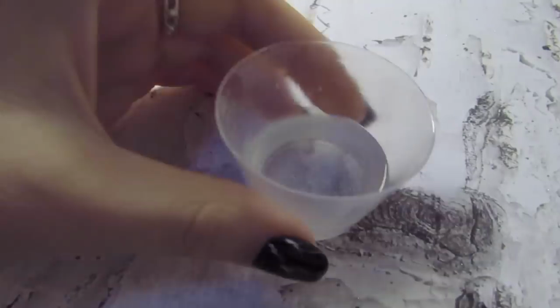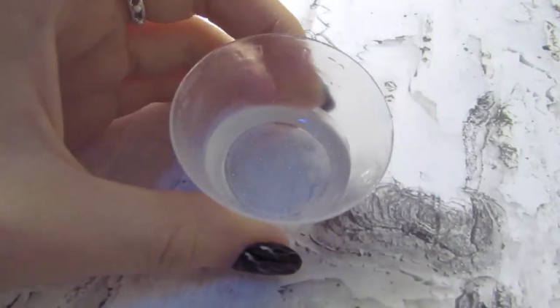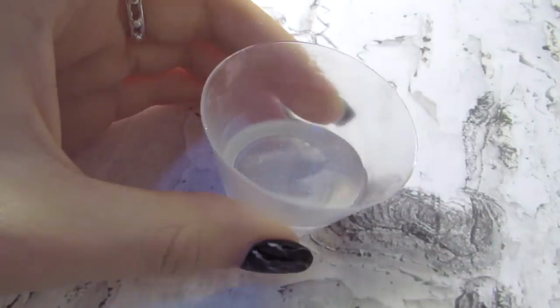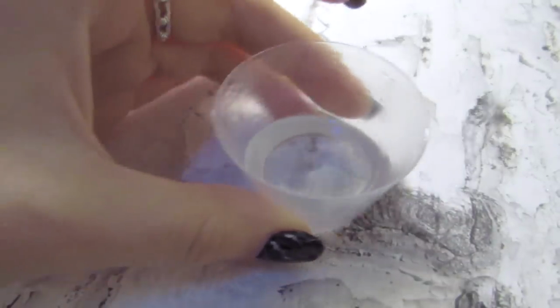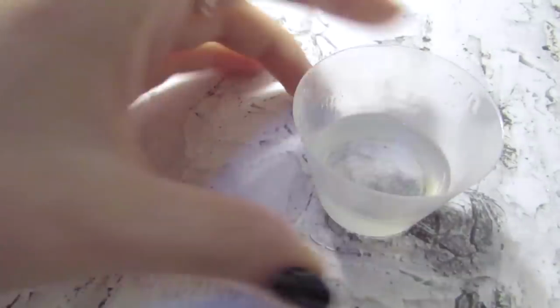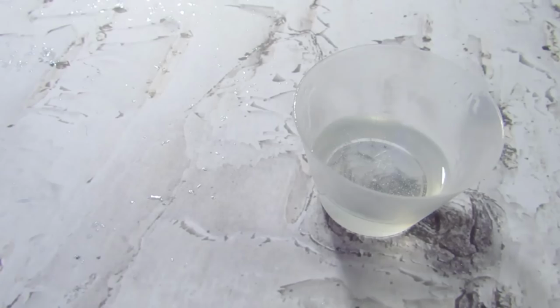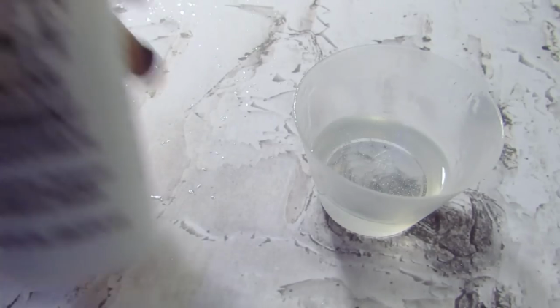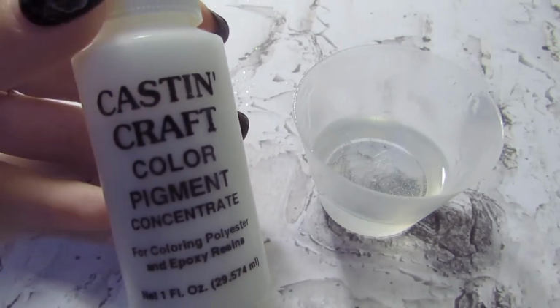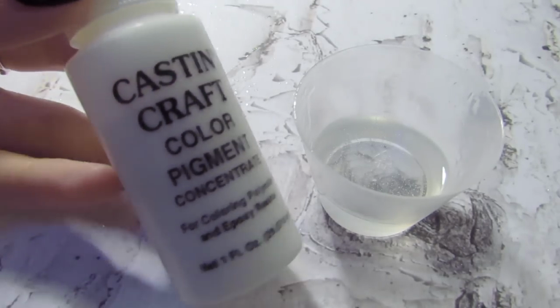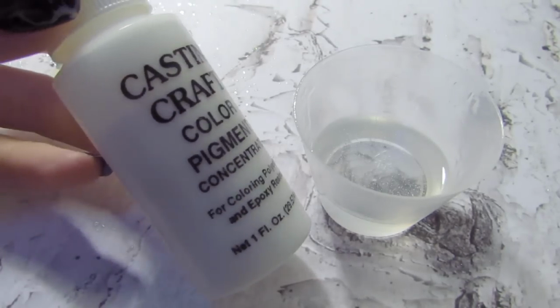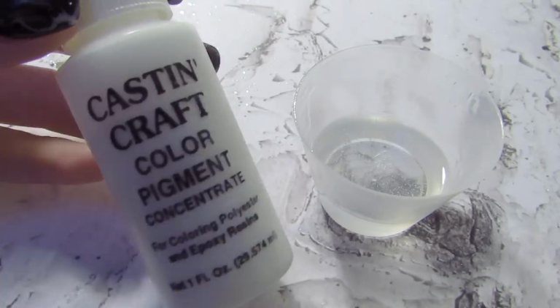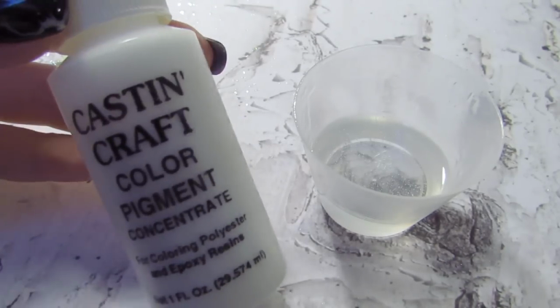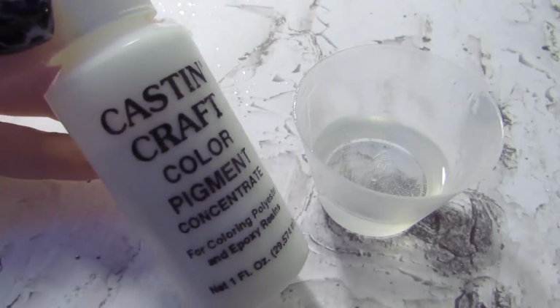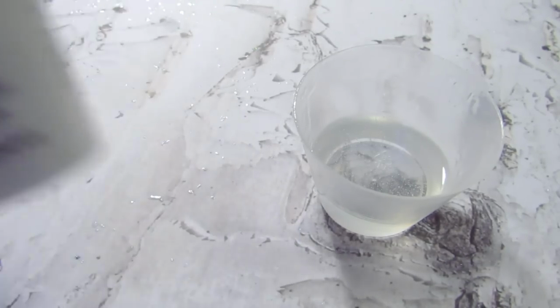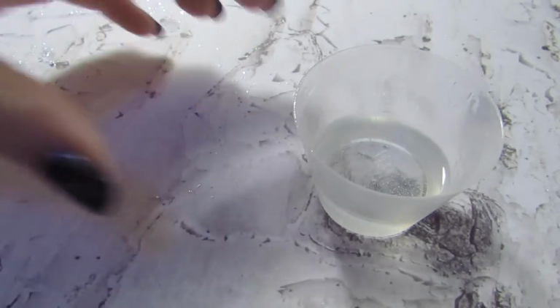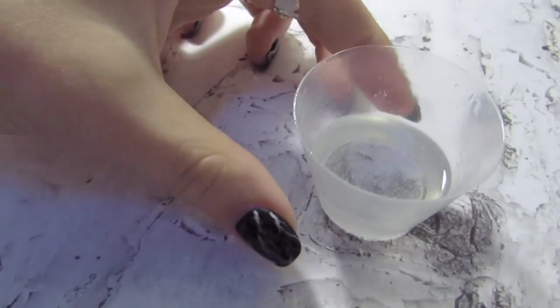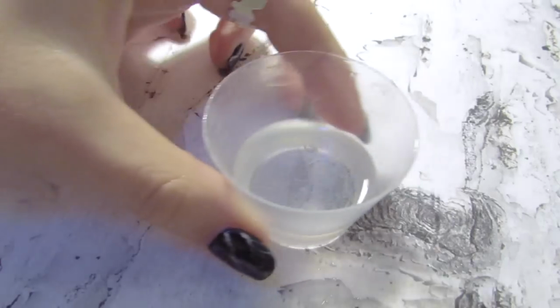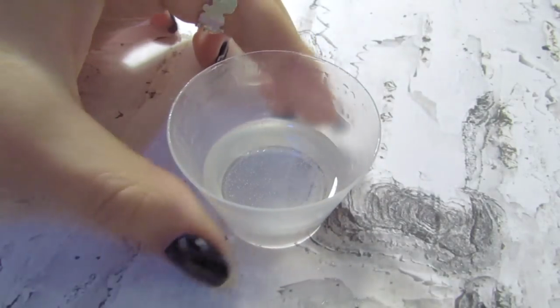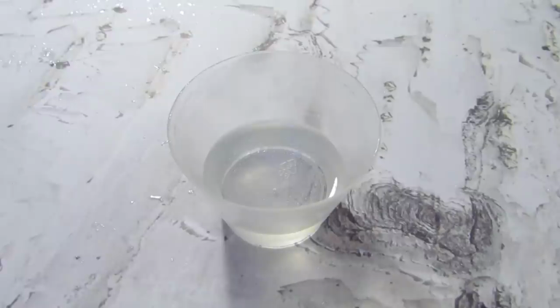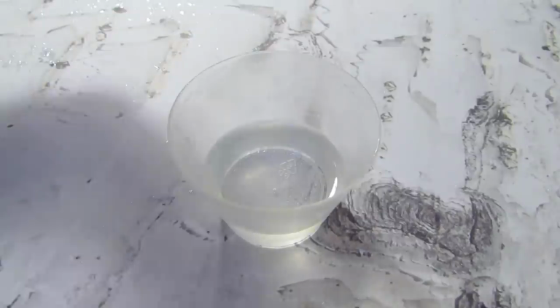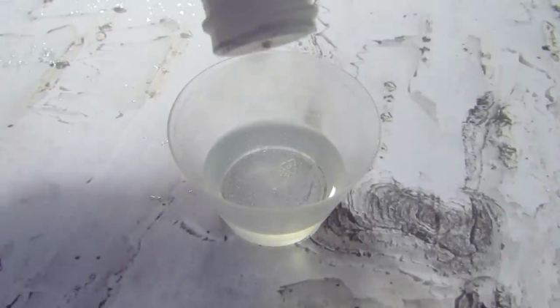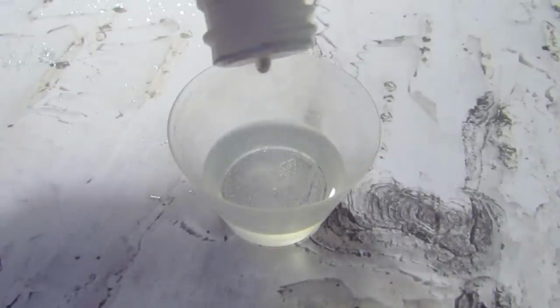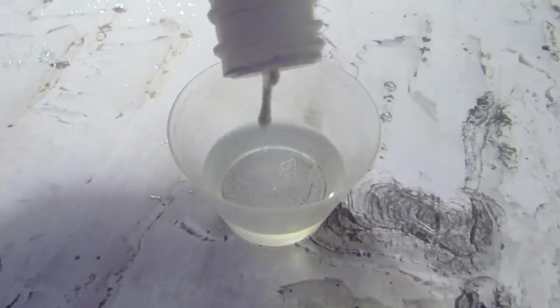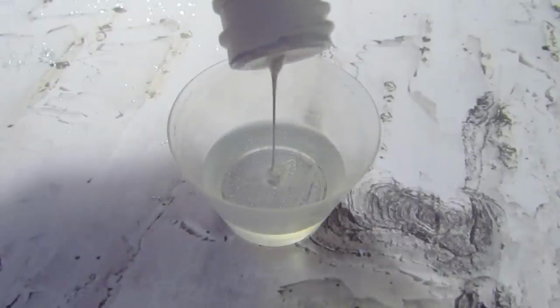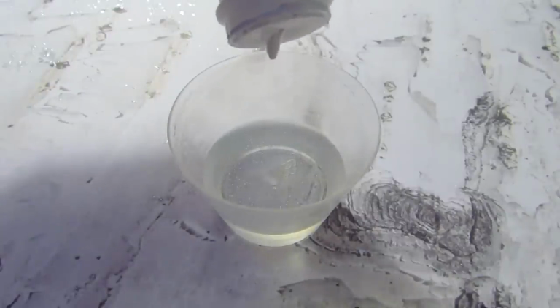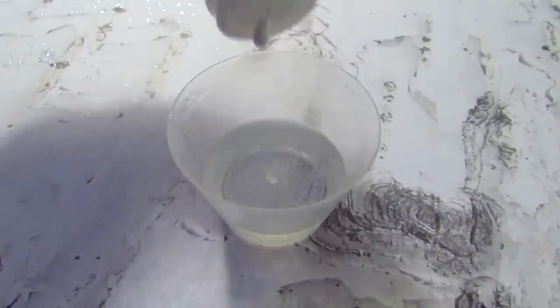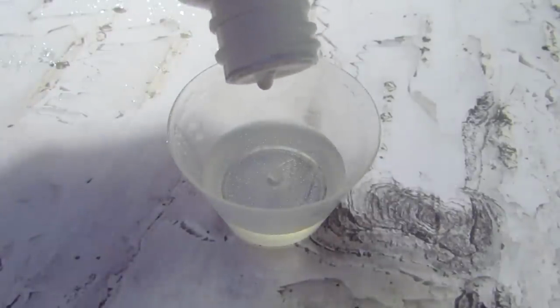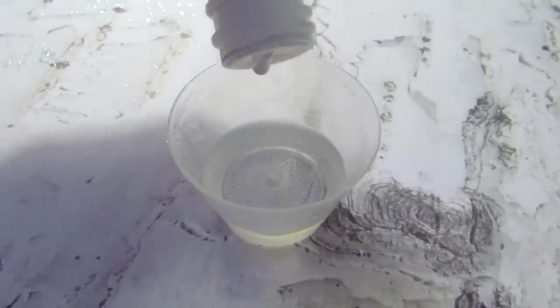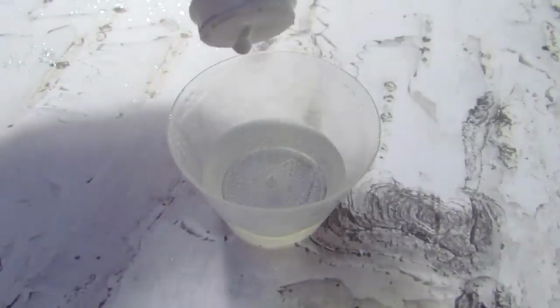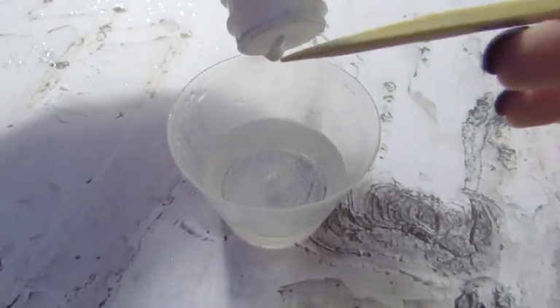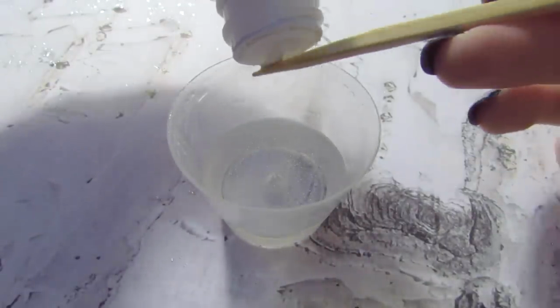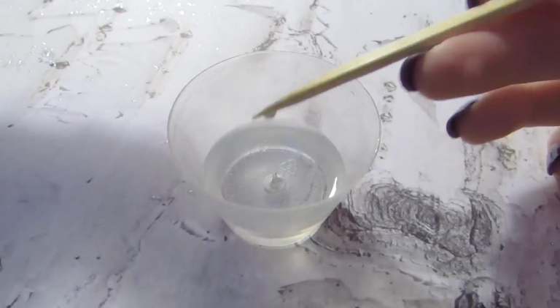Then you're going to color your eyes. In this case I'm using the Cast & Craft color pigment in the color white and I'm adding just a little bit — not too much. If you add too much the color might yellow.